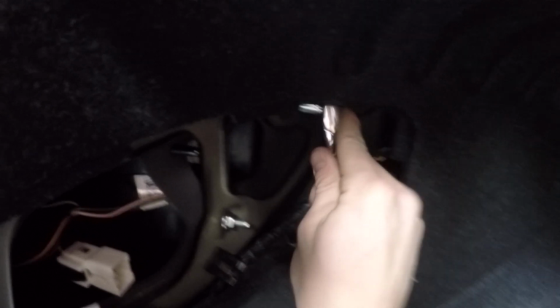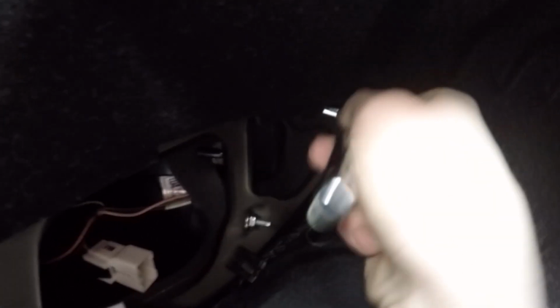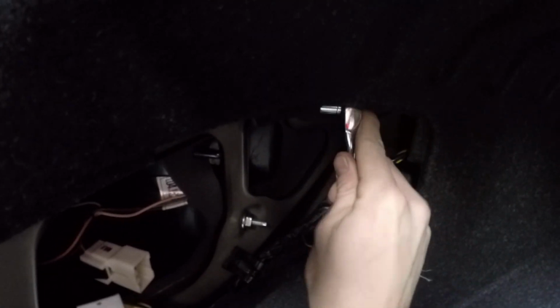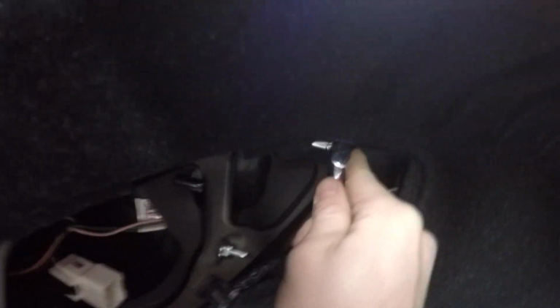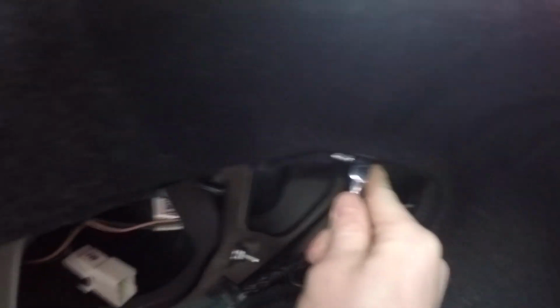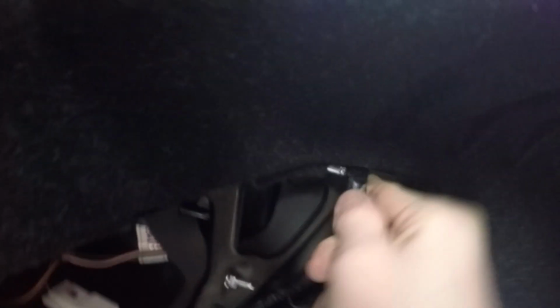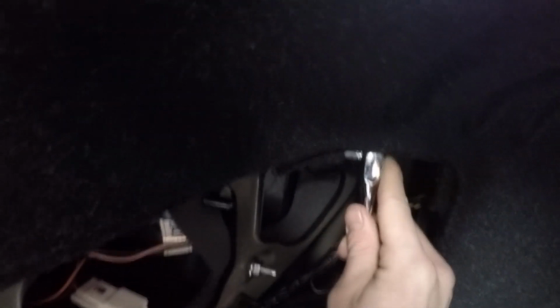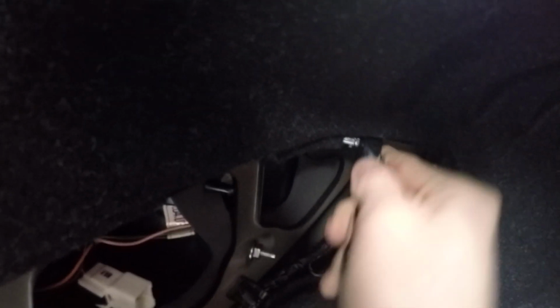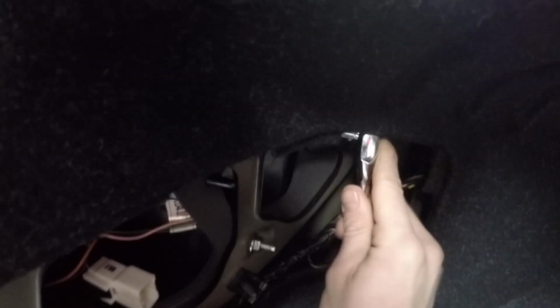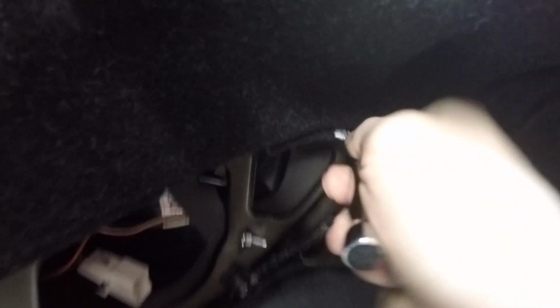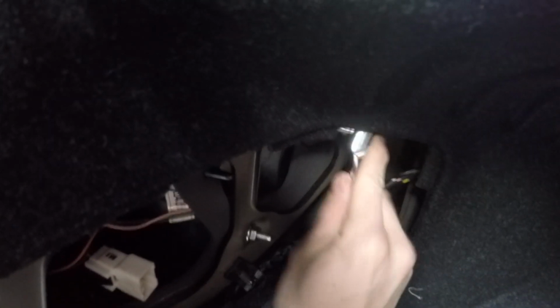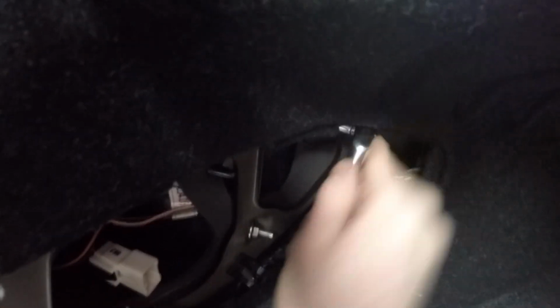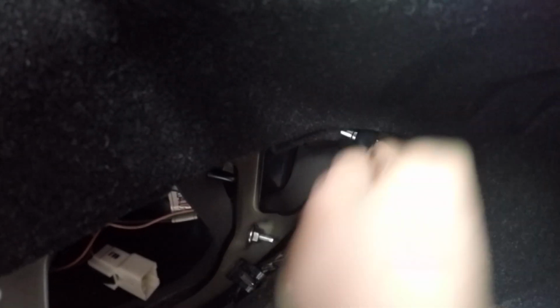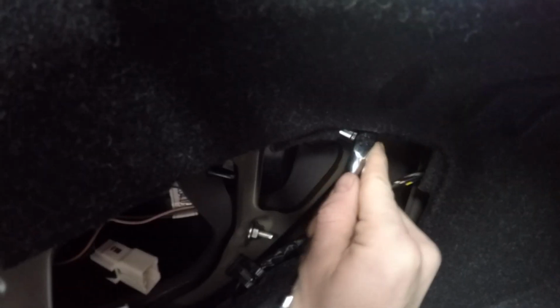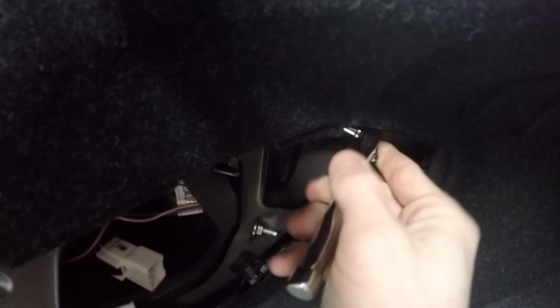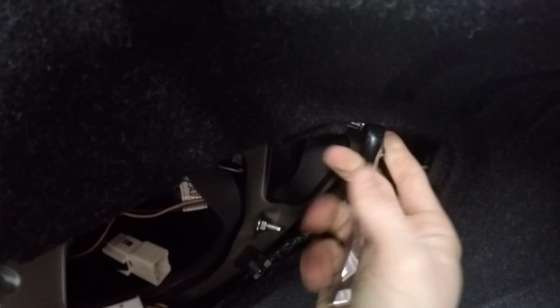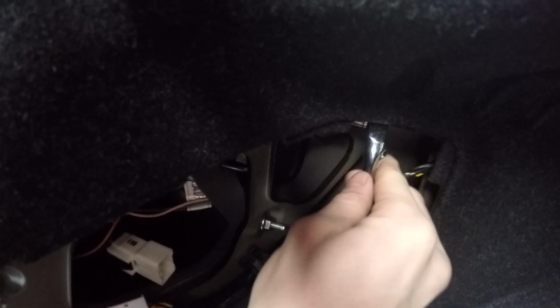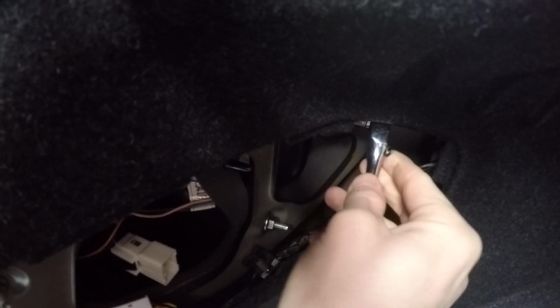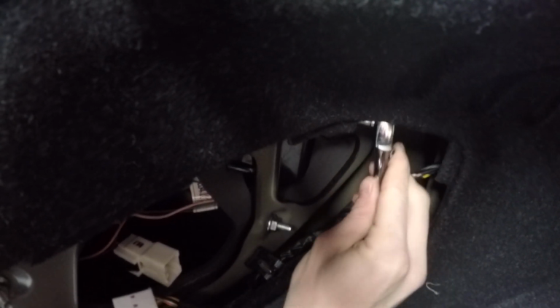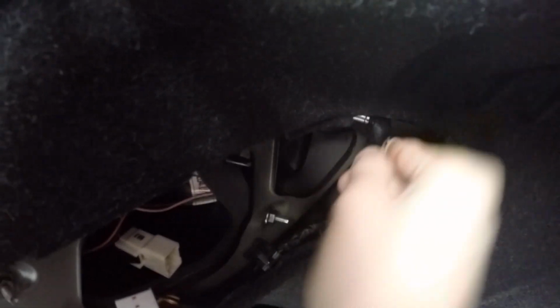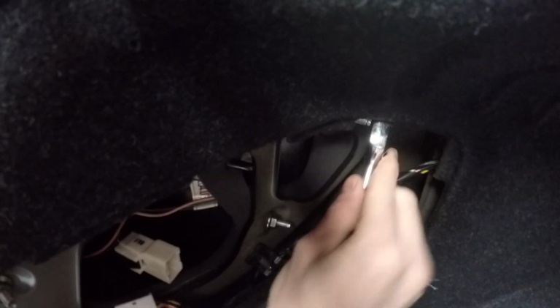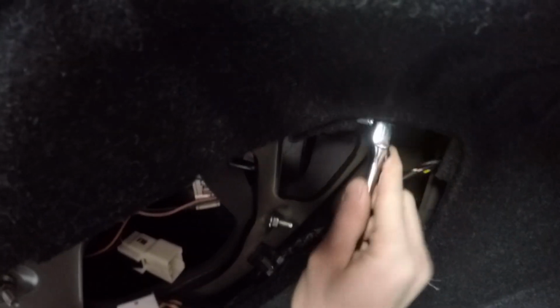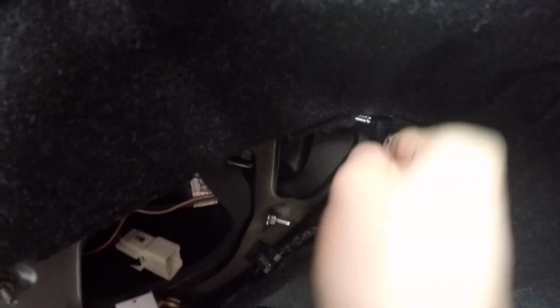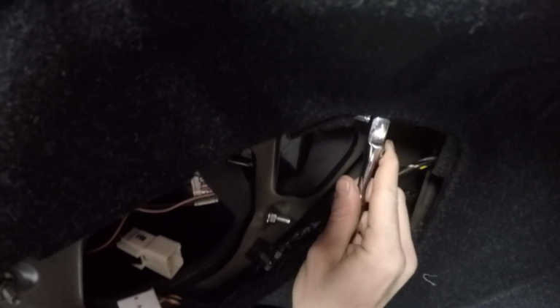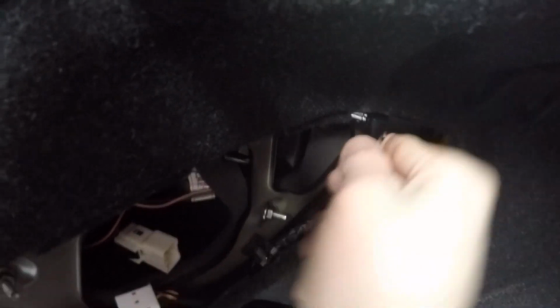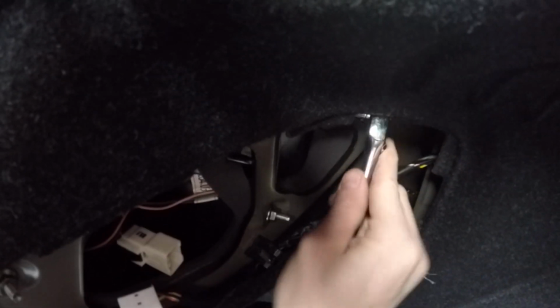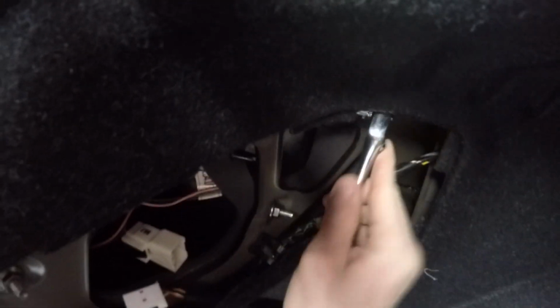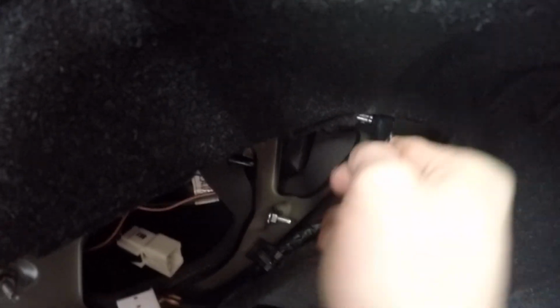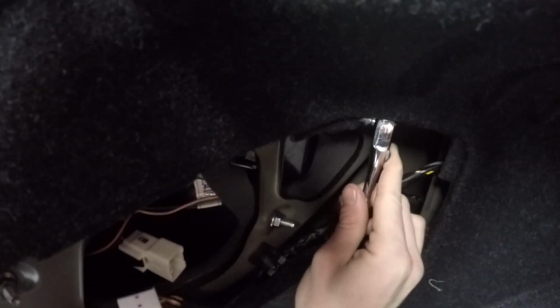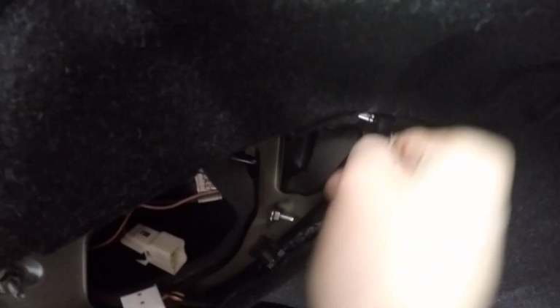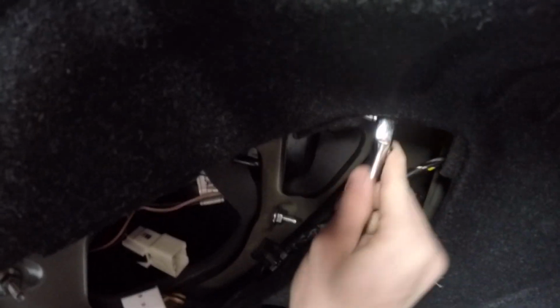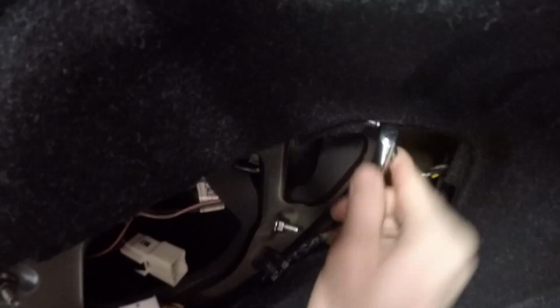This end one is always the worst one to get to because you end up banging against the interior and banging against the other side of the interior by the wires.